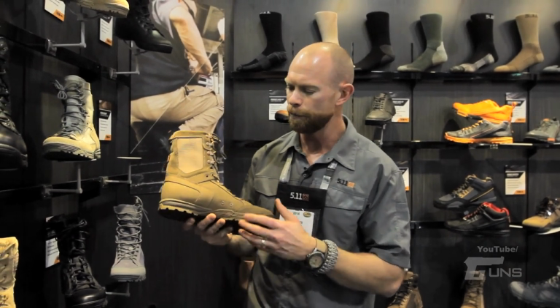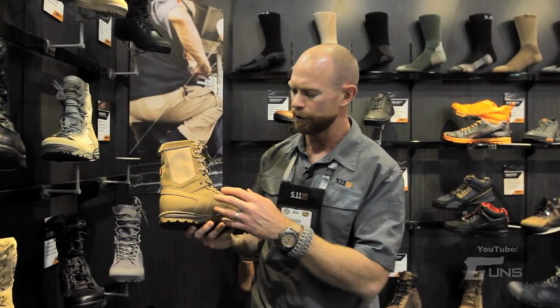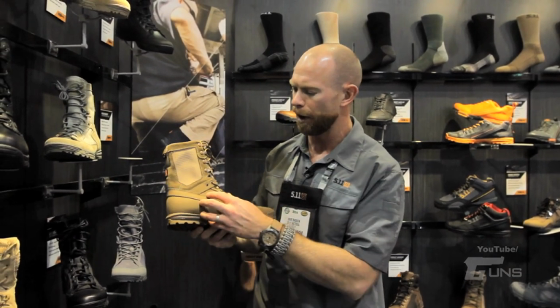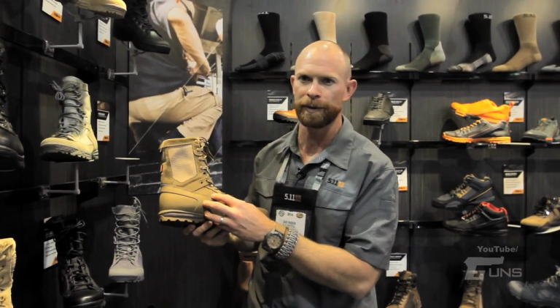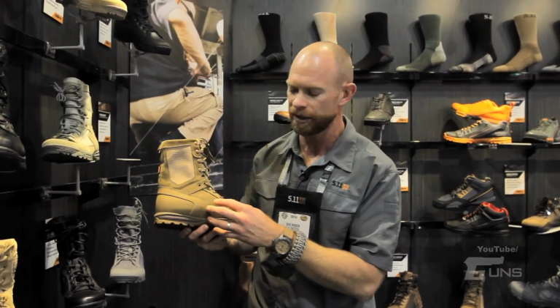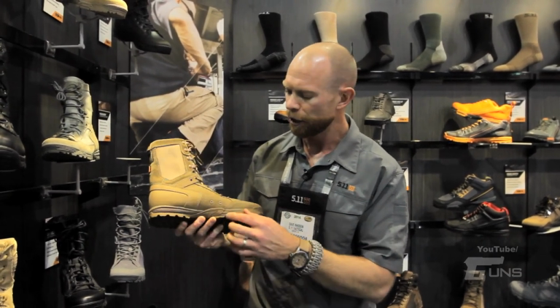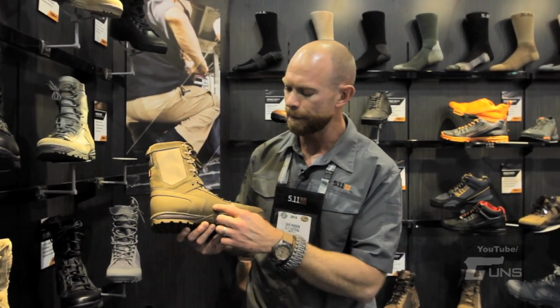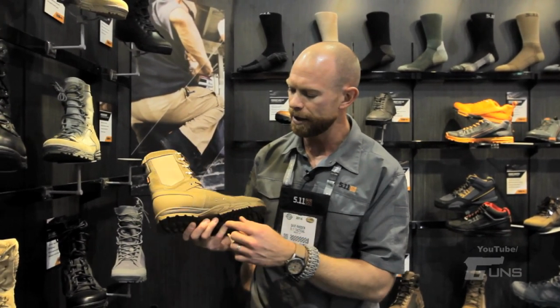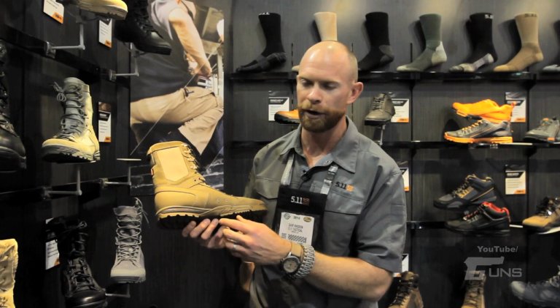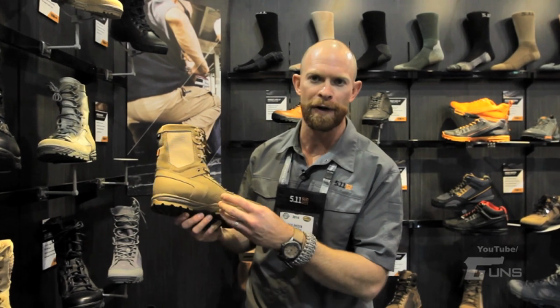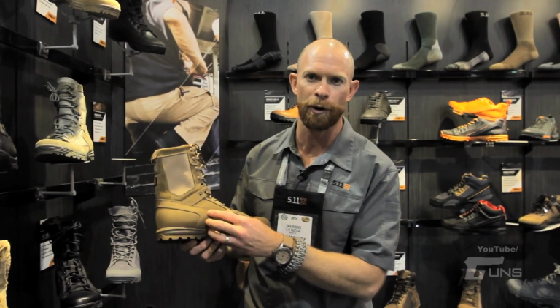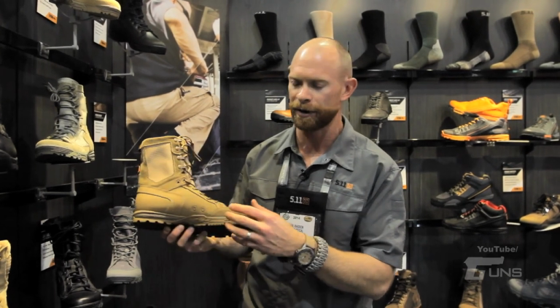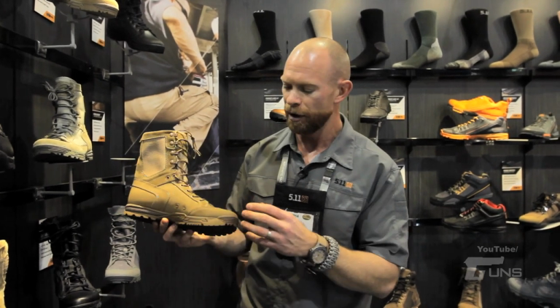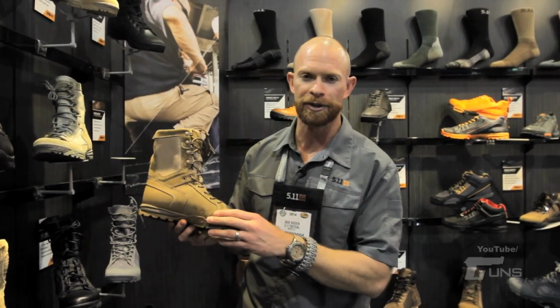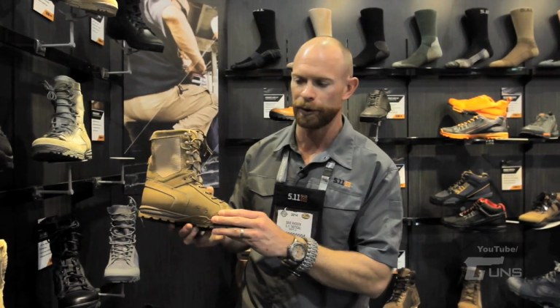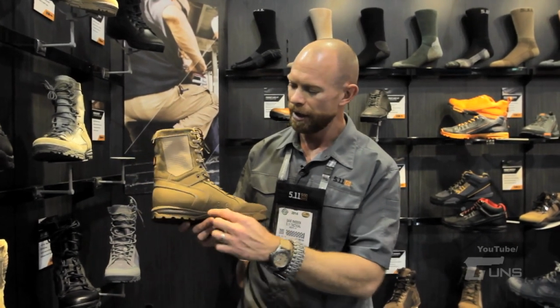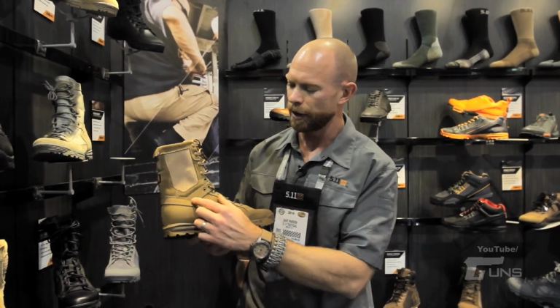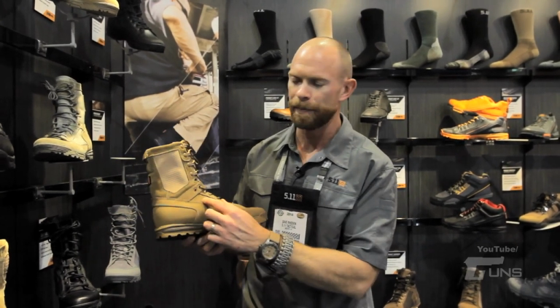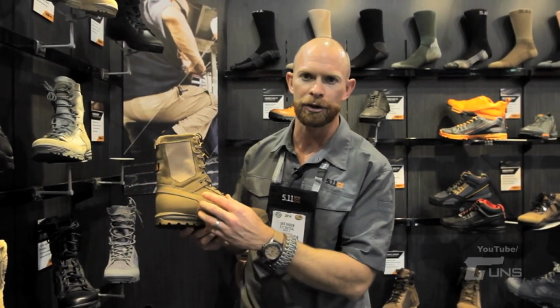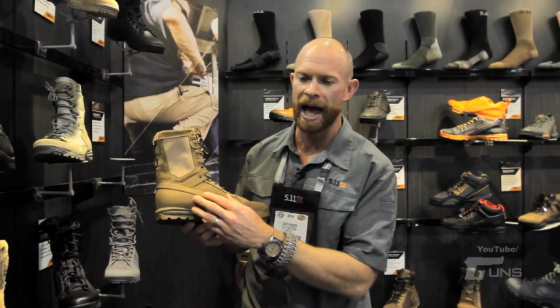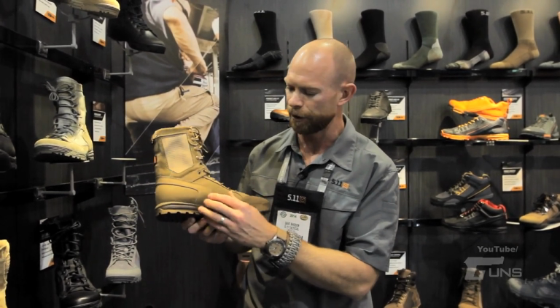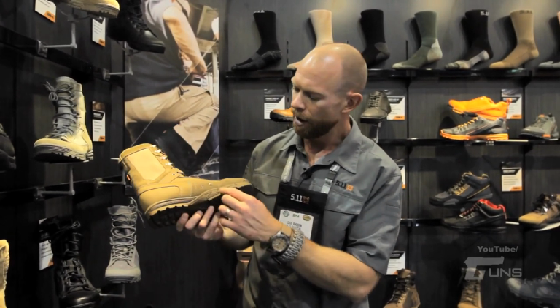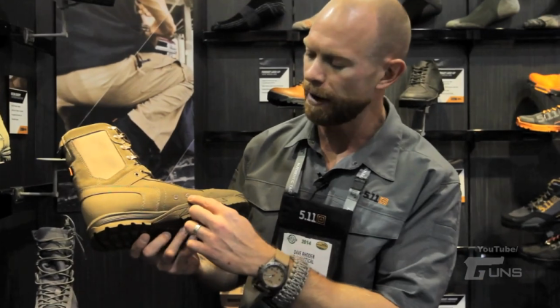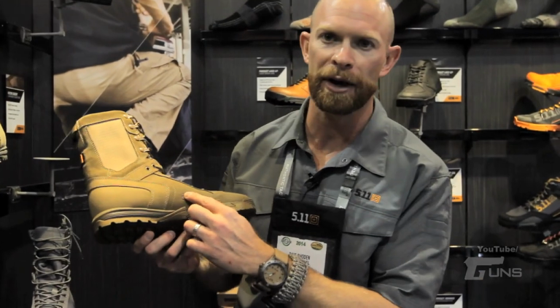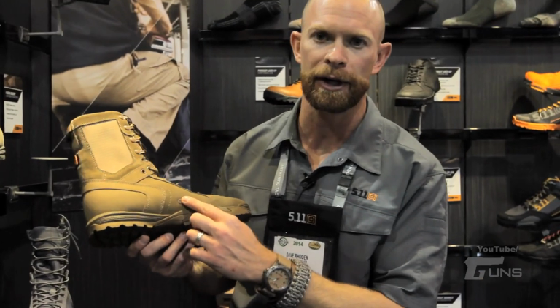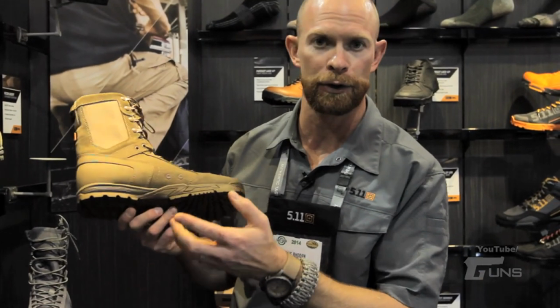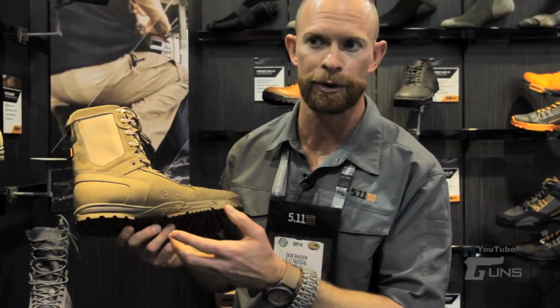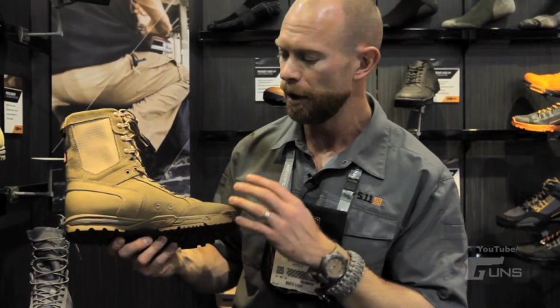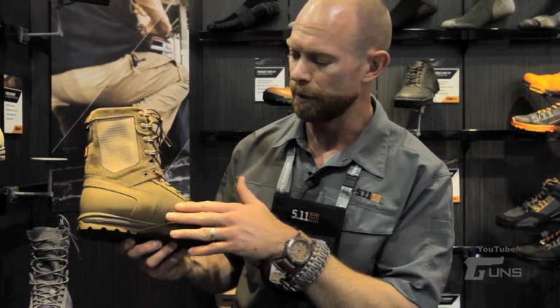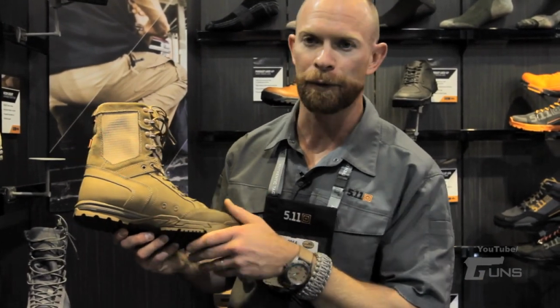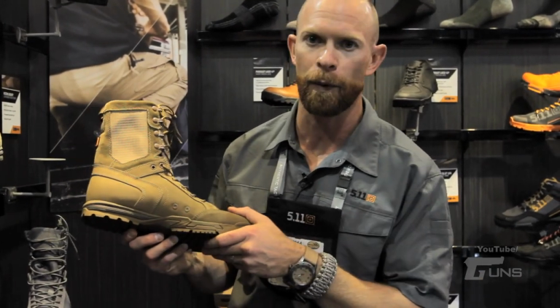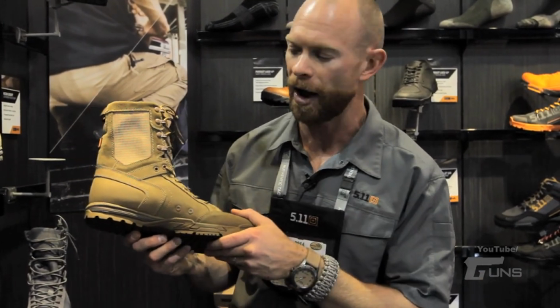It's super abrasion resistant. If I'm going to be fast roping or just want to protect the boot, it's going to help that shoe last longer. Also I have drain holes here so if you do submerge the boot you can force that water out.